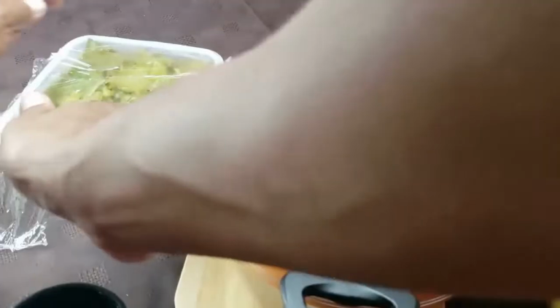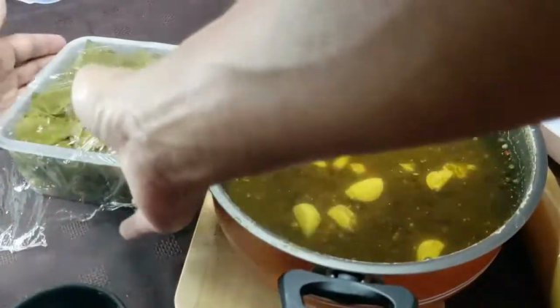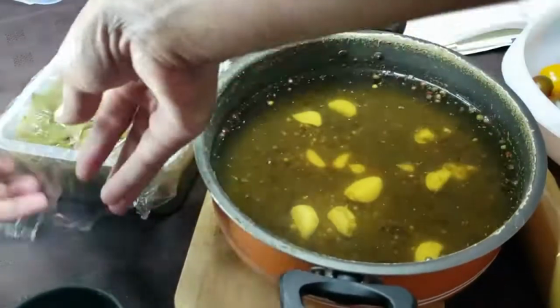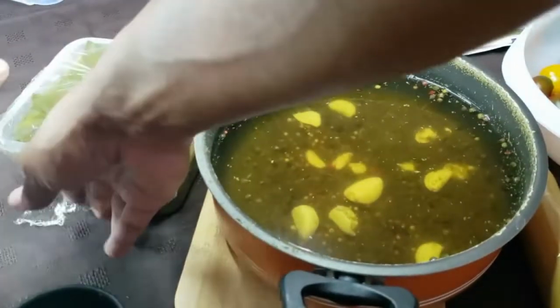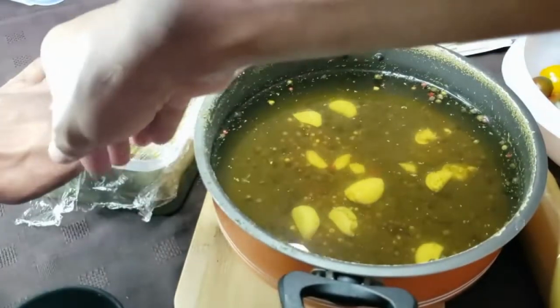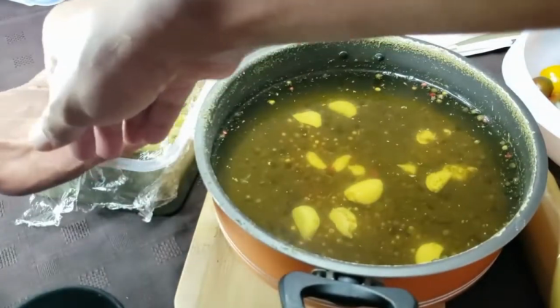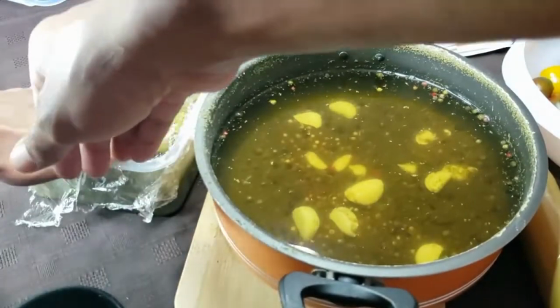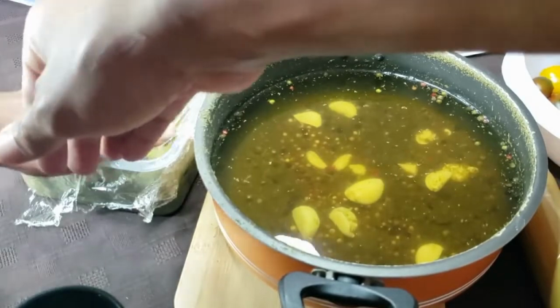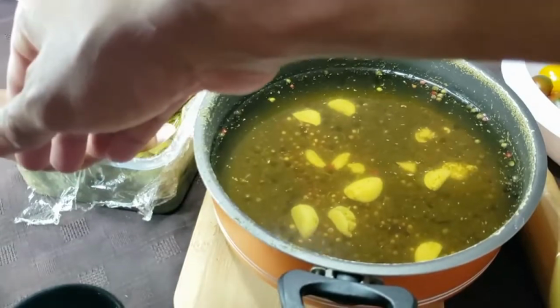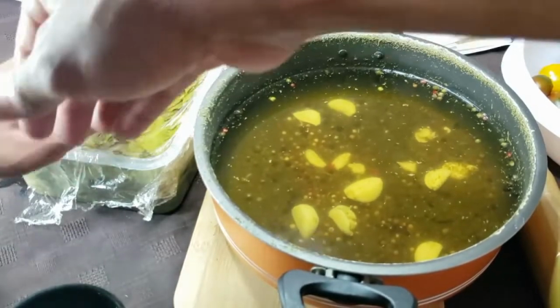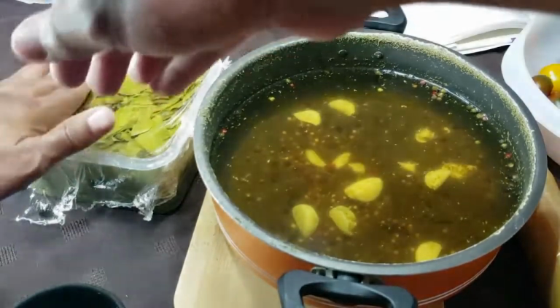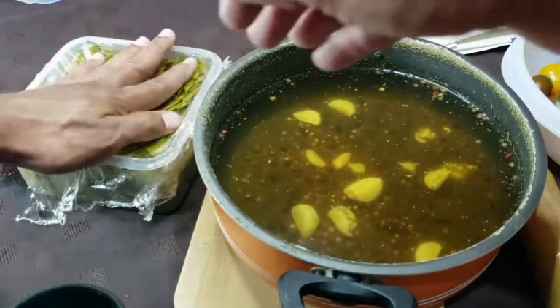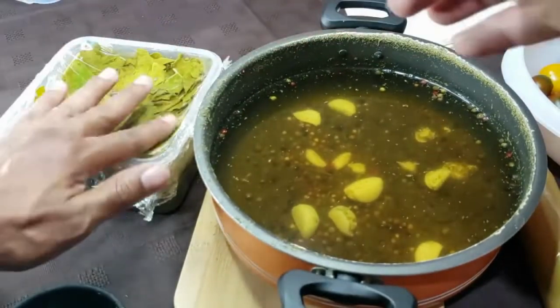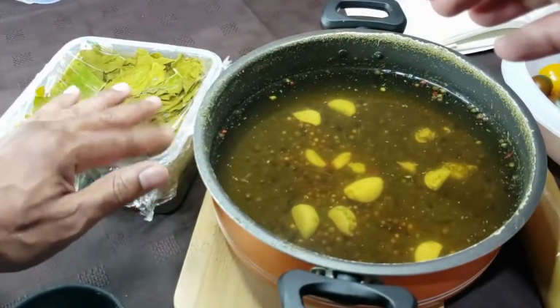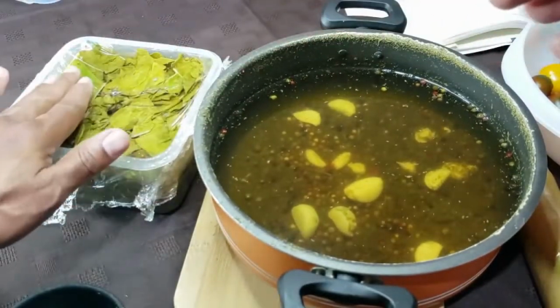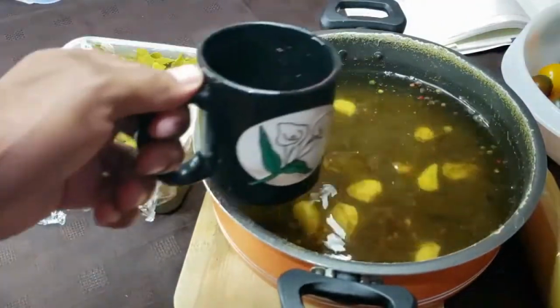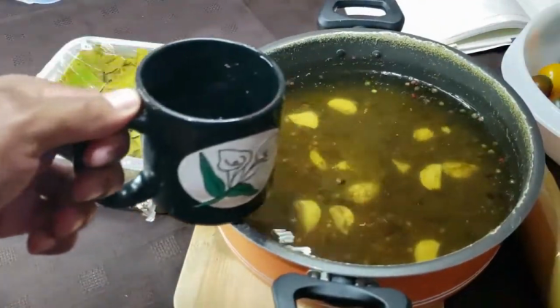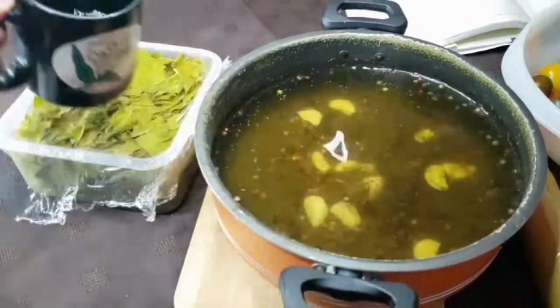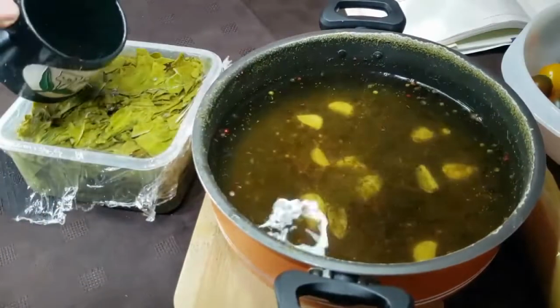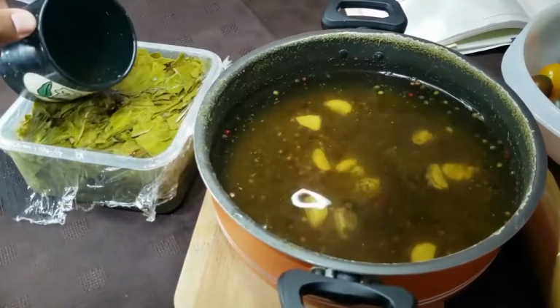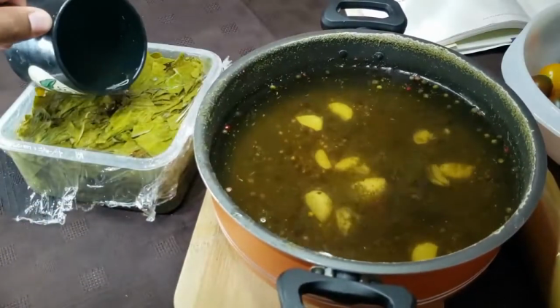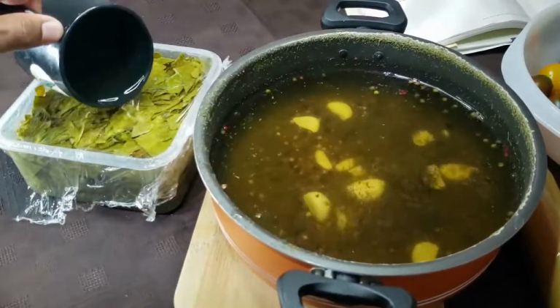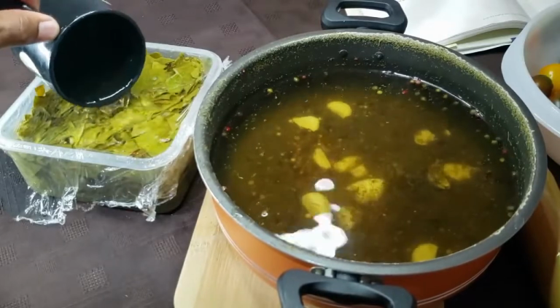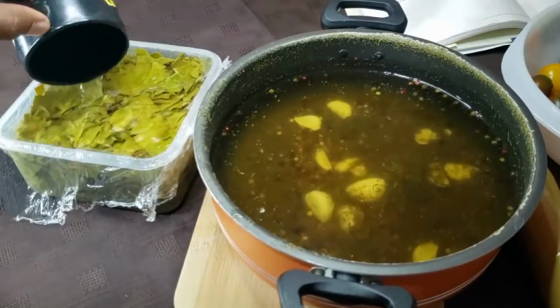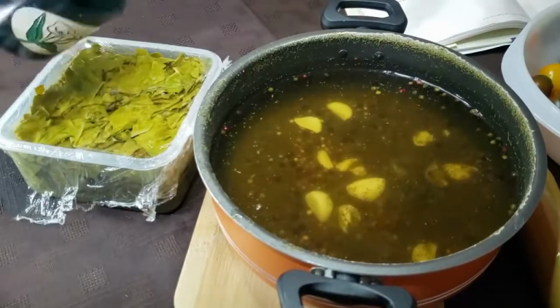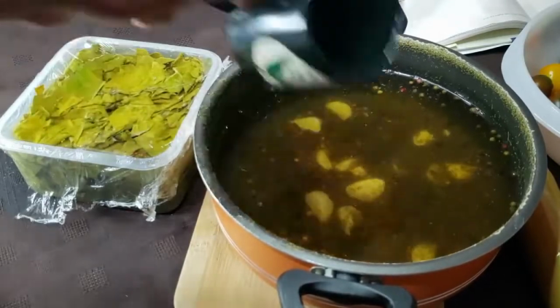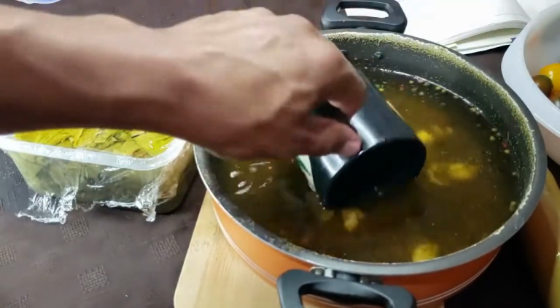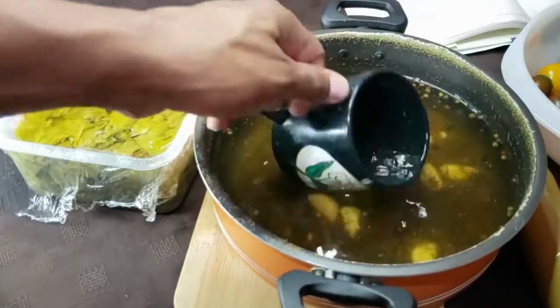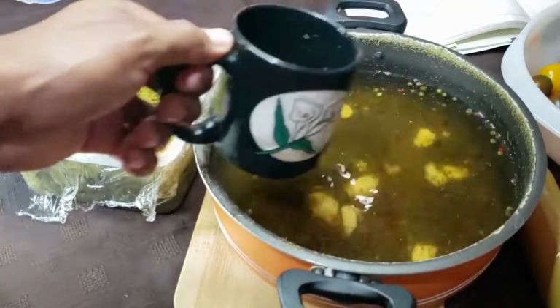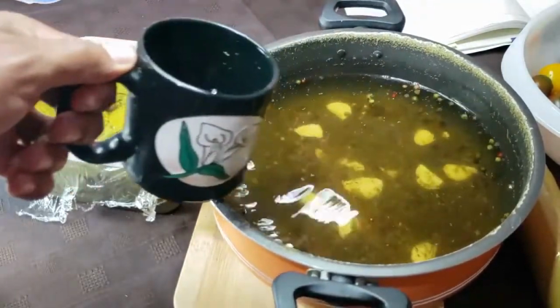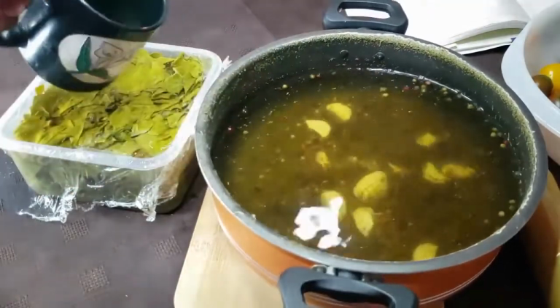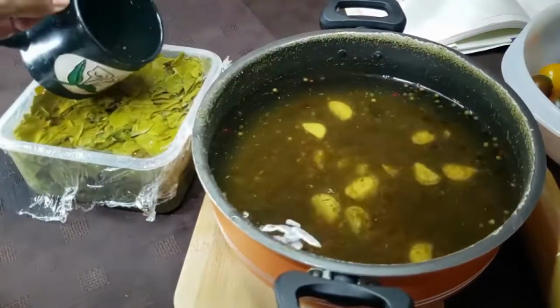Make sure you pour the boiling liquid all over everything until it's completely covered. If the liquid doesn't reach the top of the container, just place a layer of plastic wrap over the items and cover that plastic wrap with the rest of the liquid. That way the pickles won't be in contact with the air while they ferment.